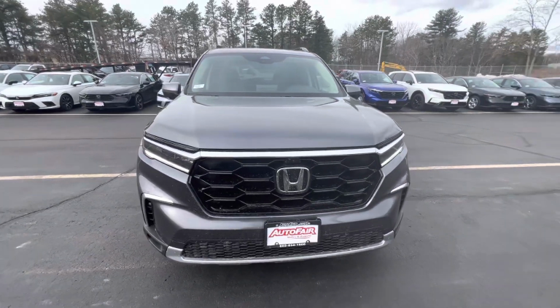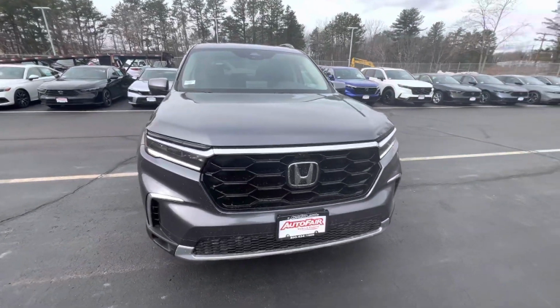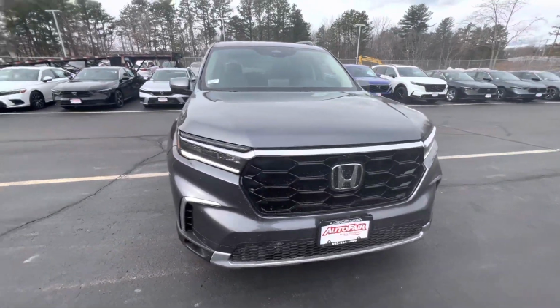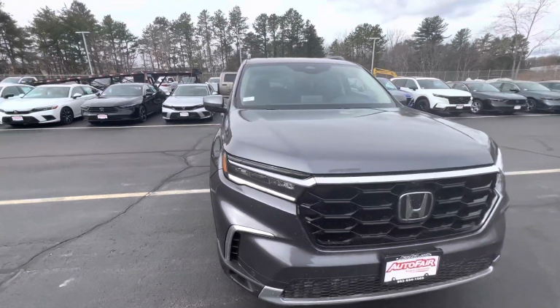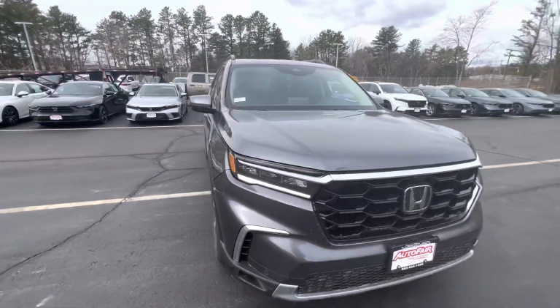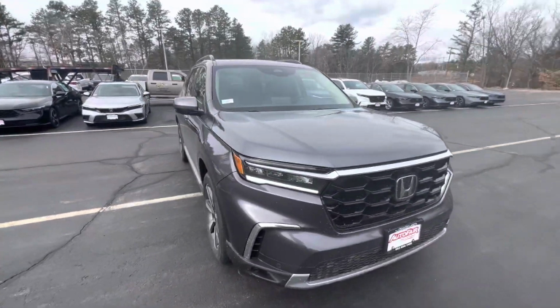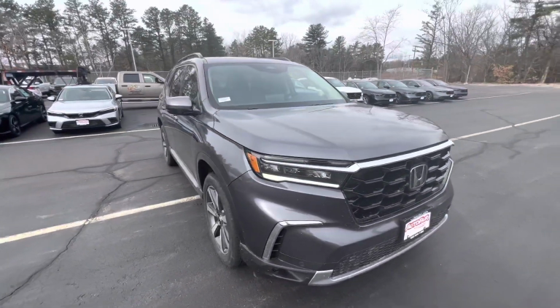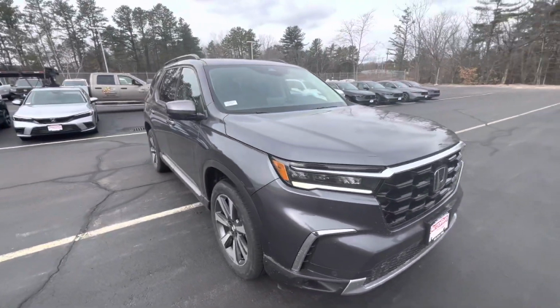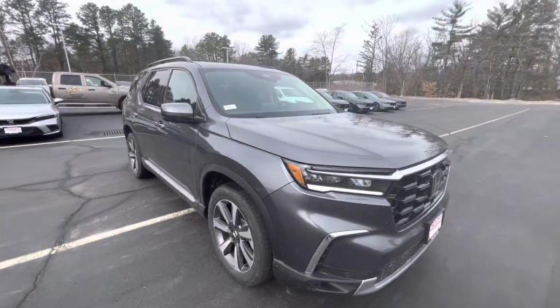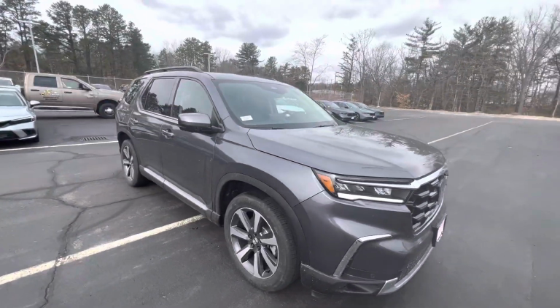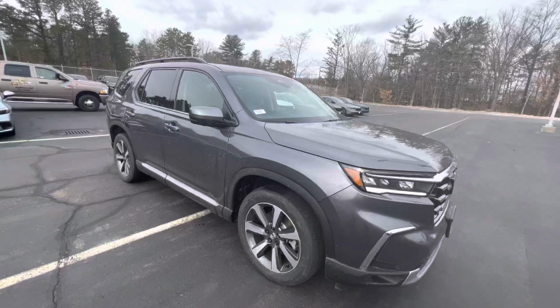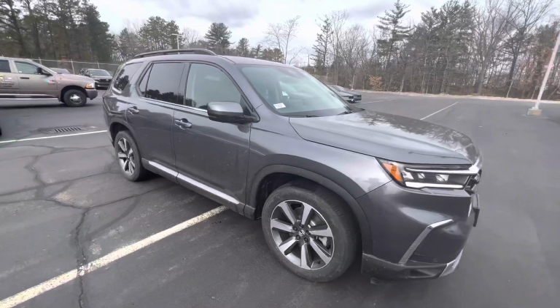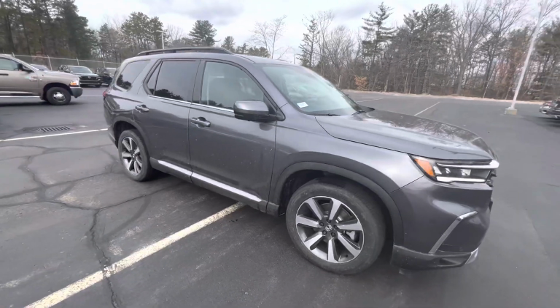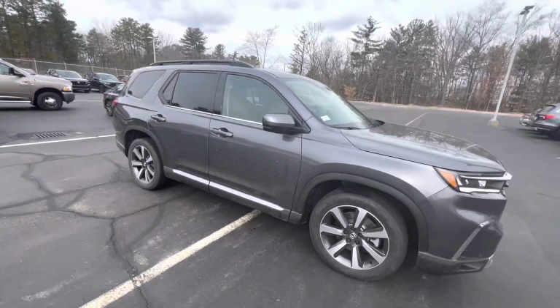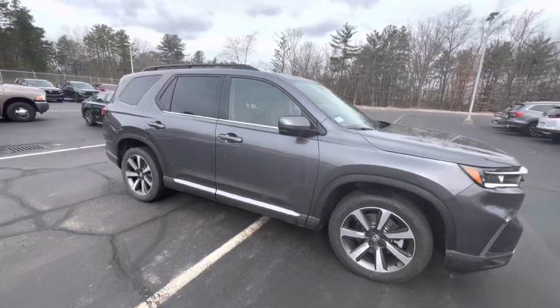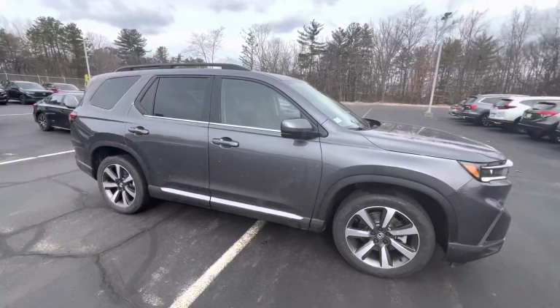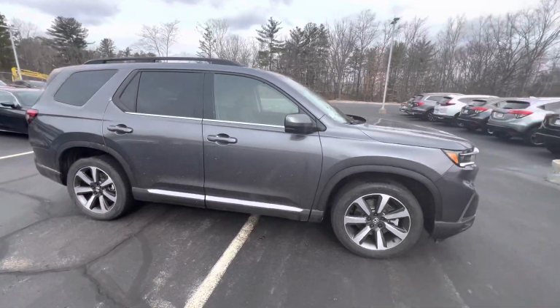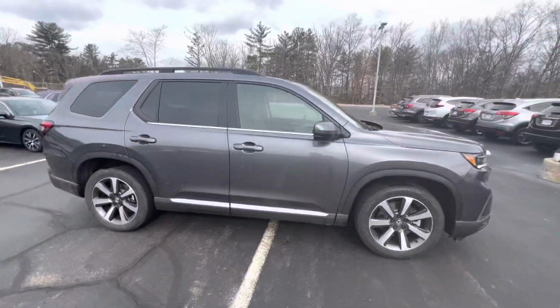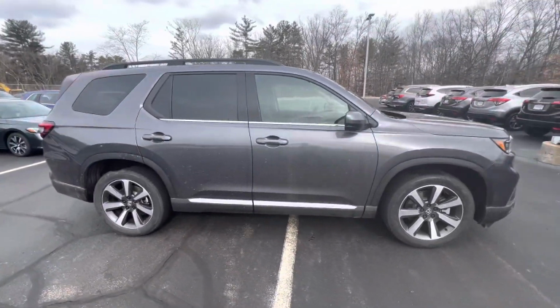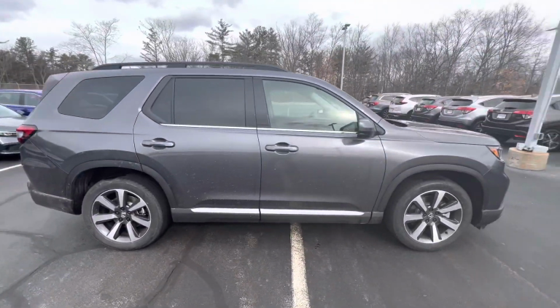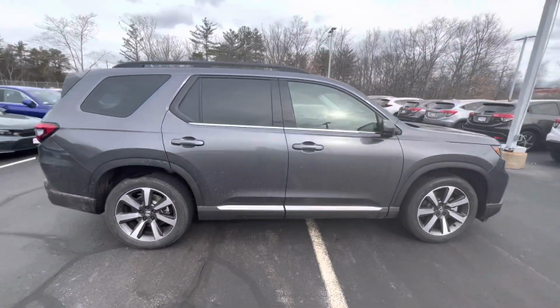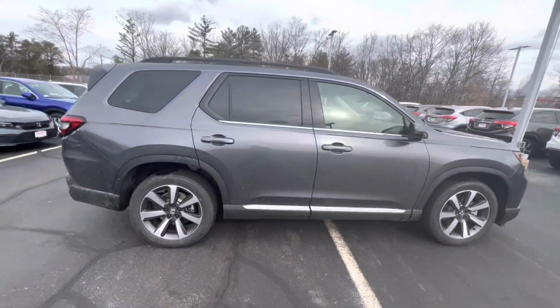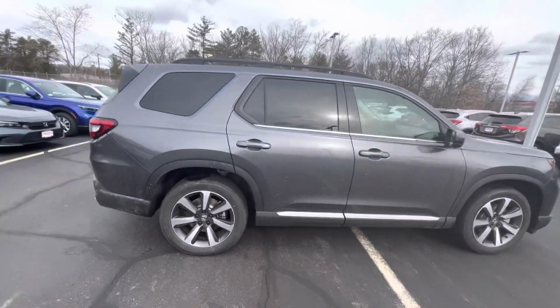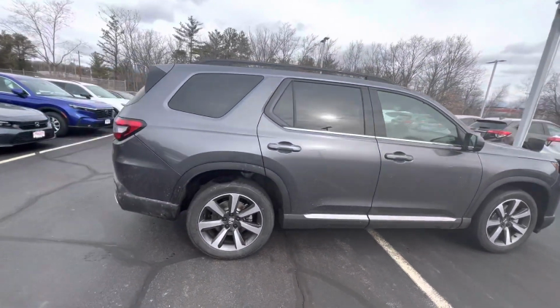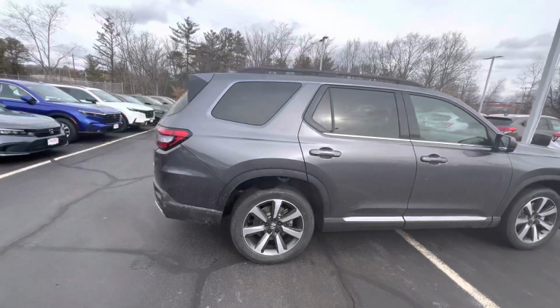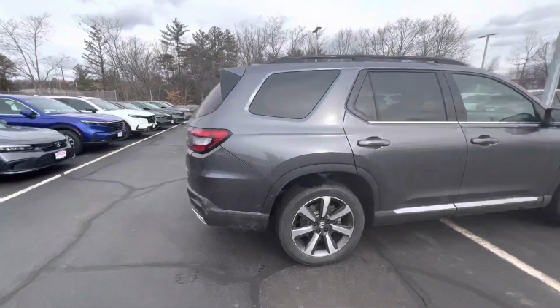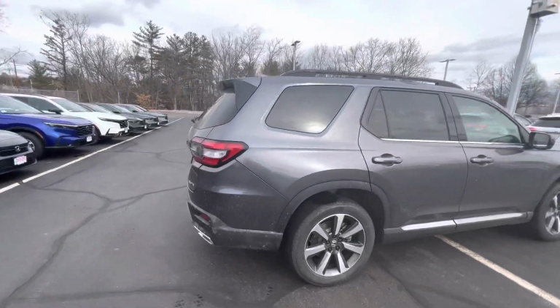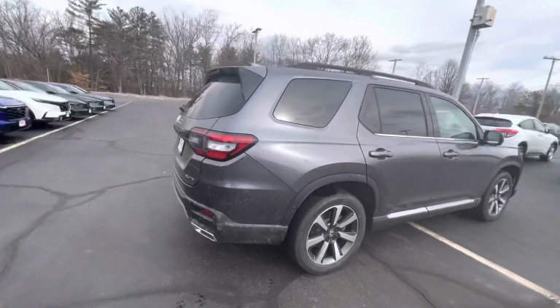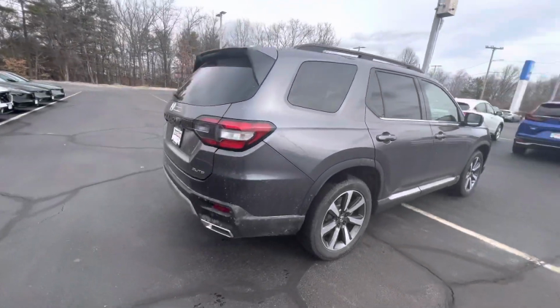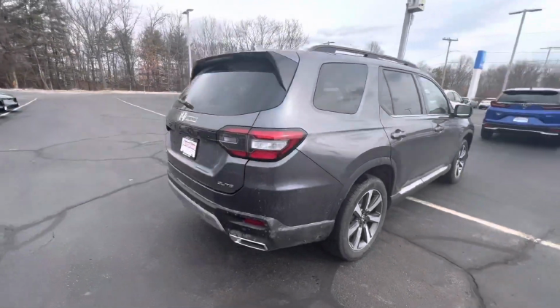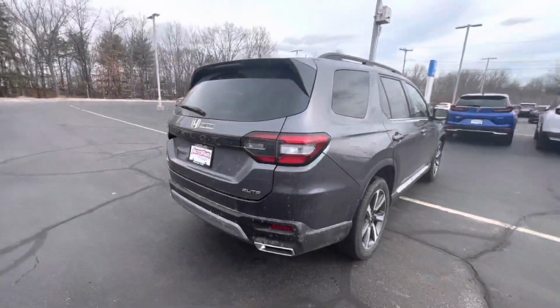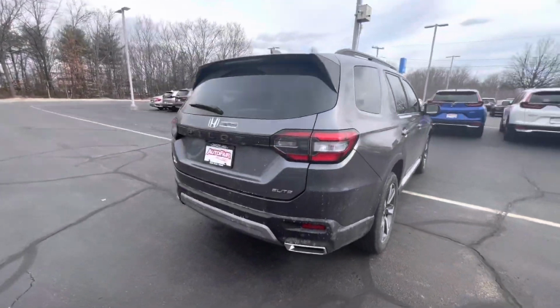Hey, what's going on? This is Adam over at AutoFair Honda in Manchester, New Hampshire, just doing a quick walk around of the 2023 Honda Pilot. These things have got a full remodel inside and out.